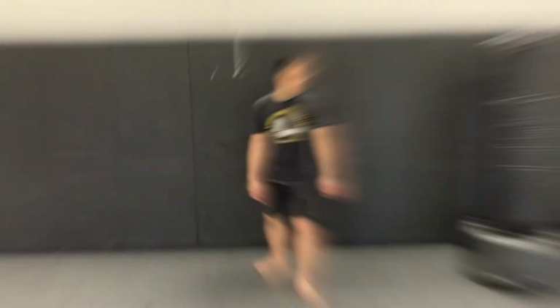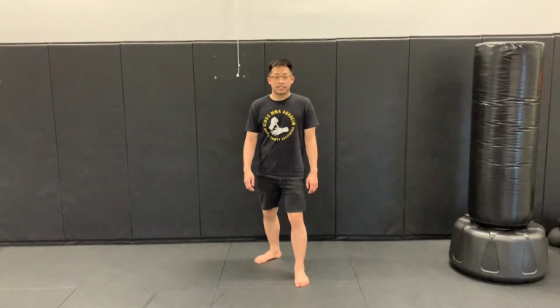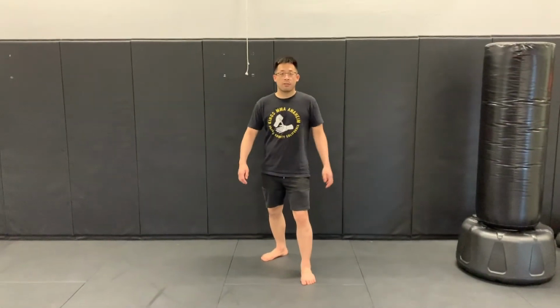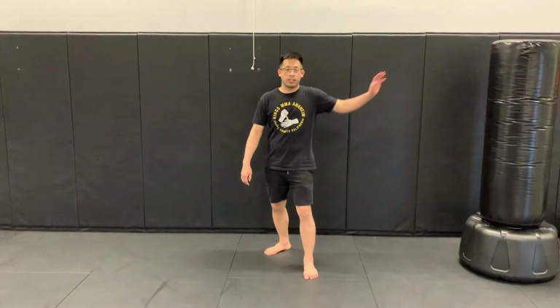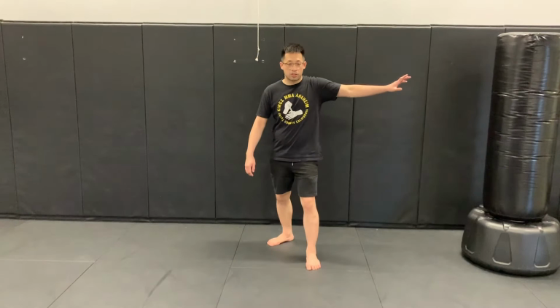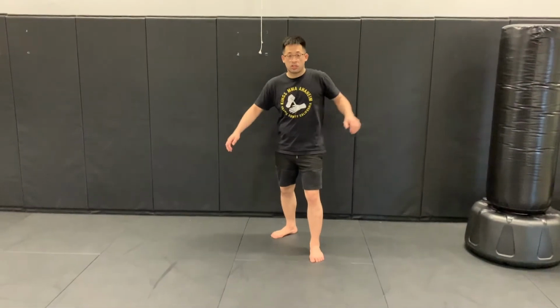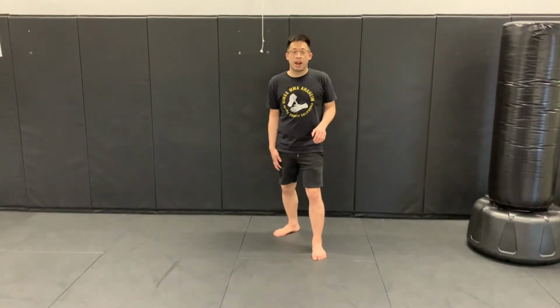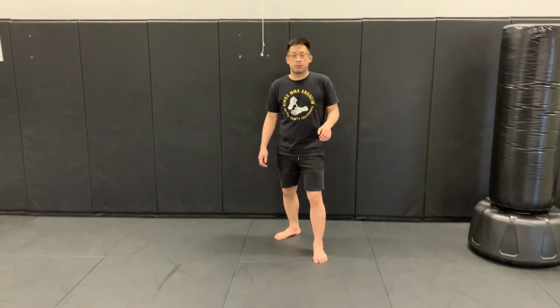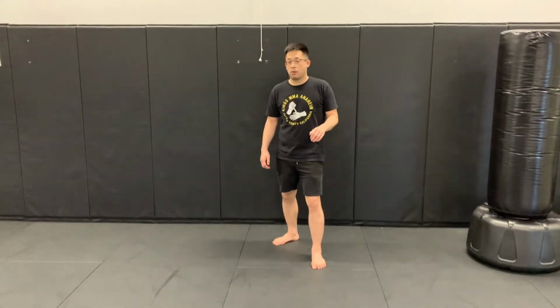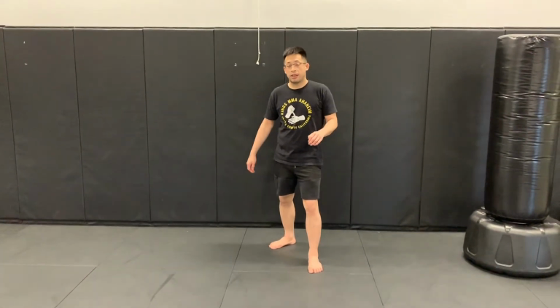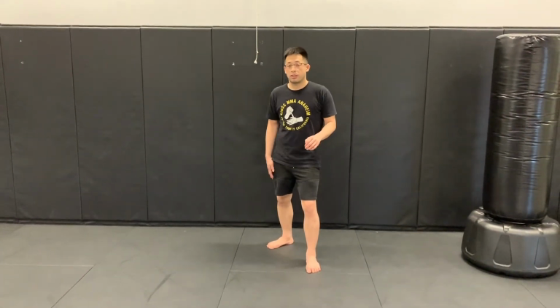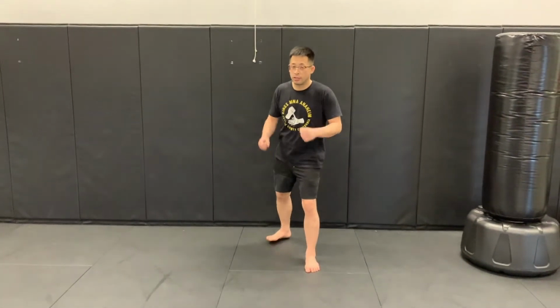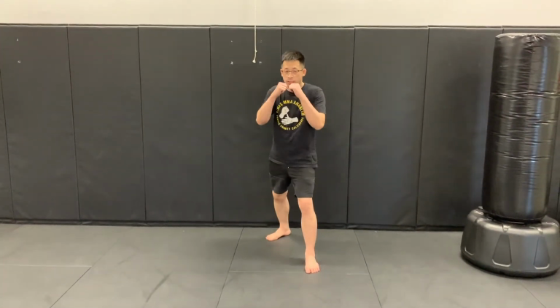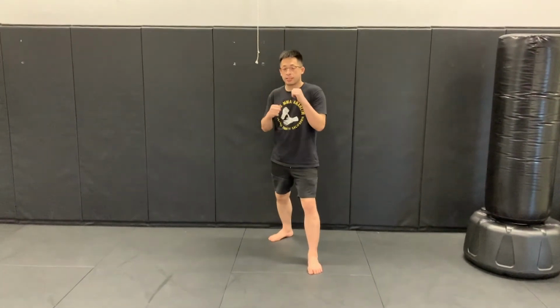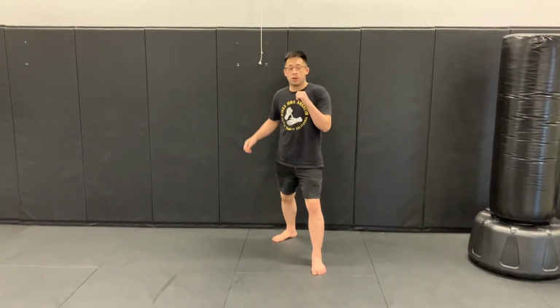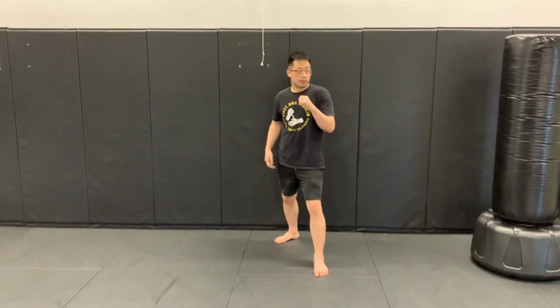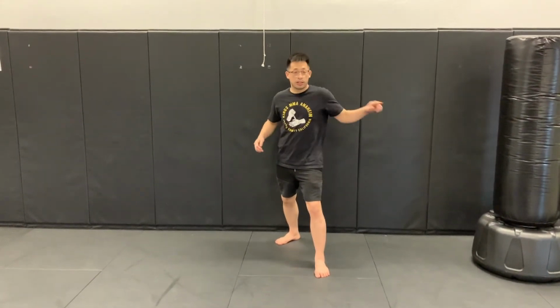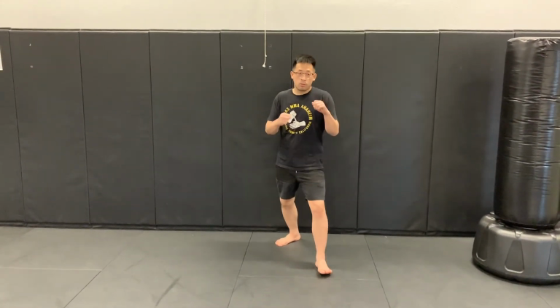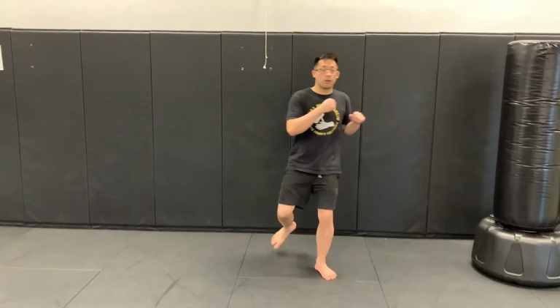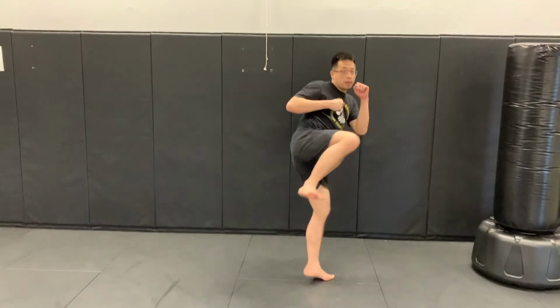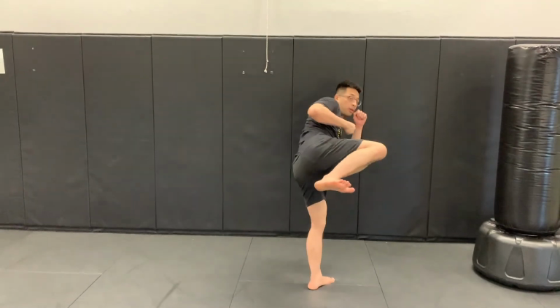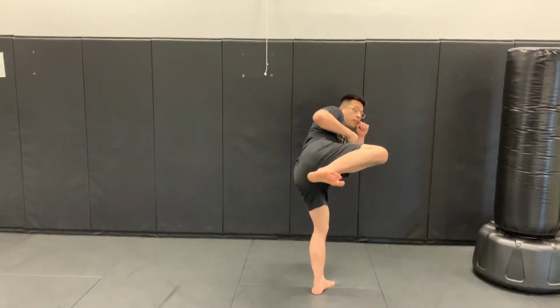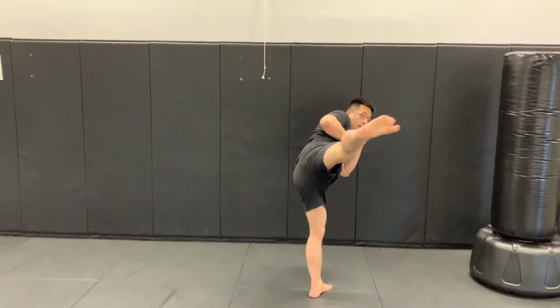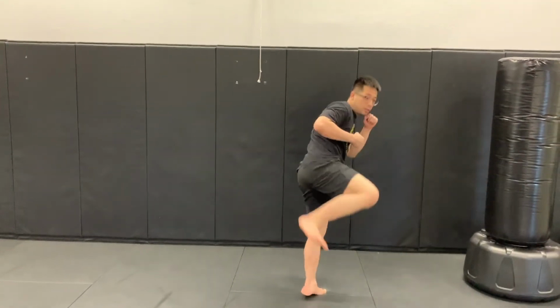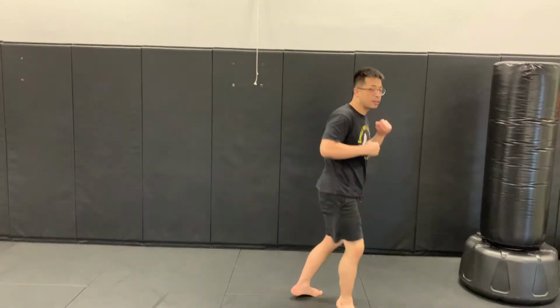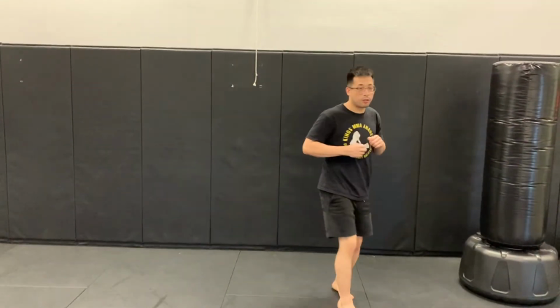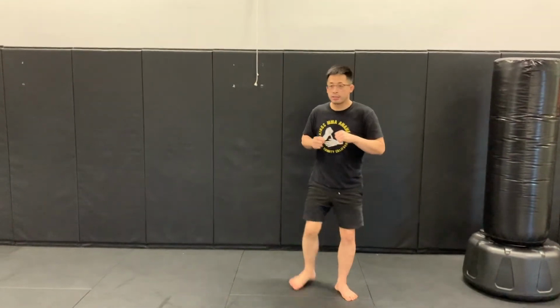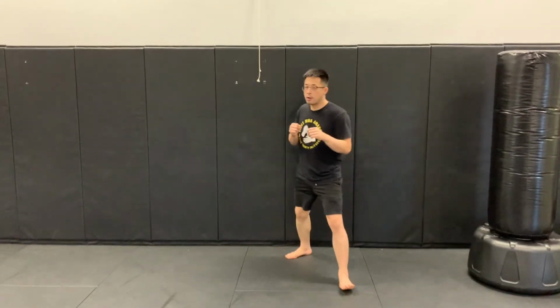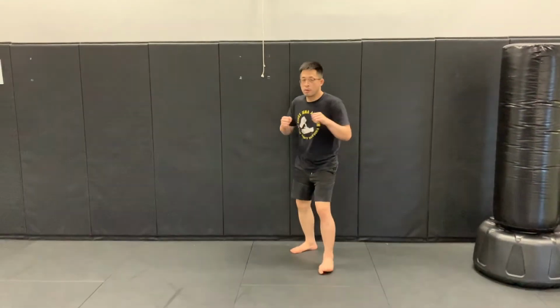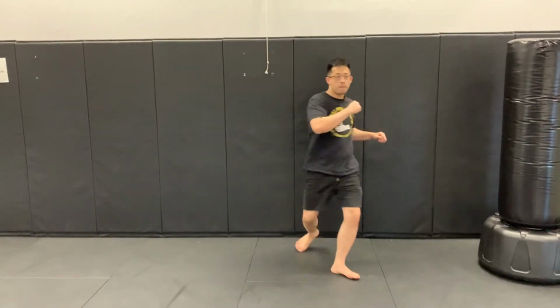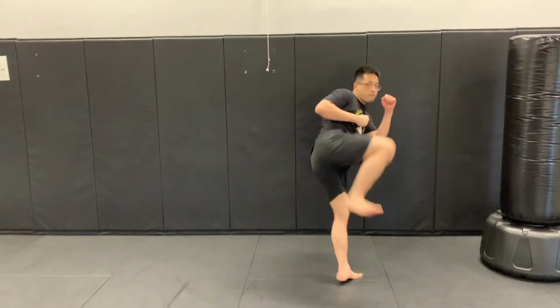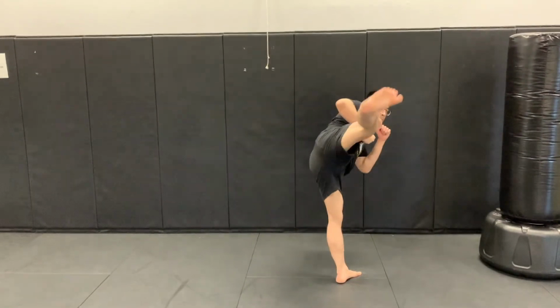Once you guys get good at holding it with the target, try to practice without the target — without something to hold on to. And two. It gets a little faster now, let's go.